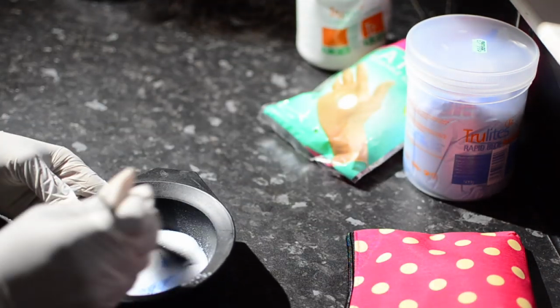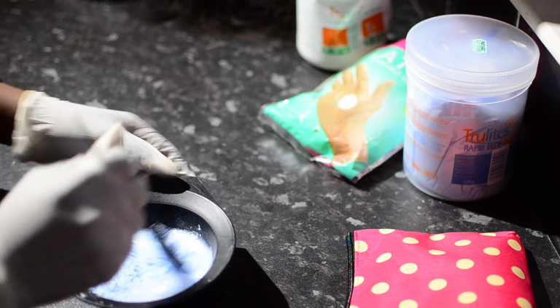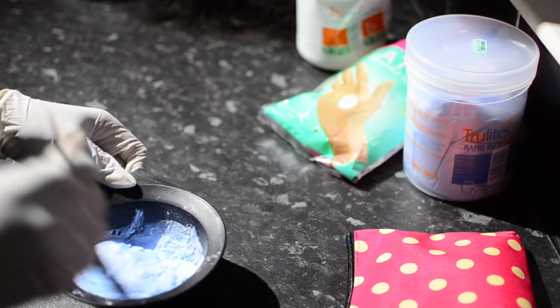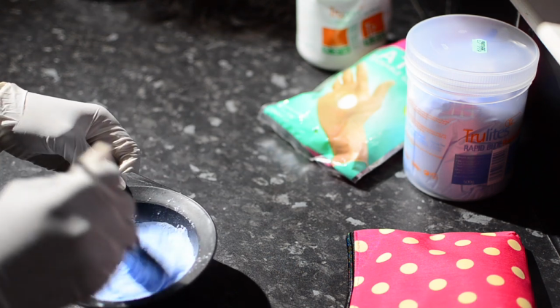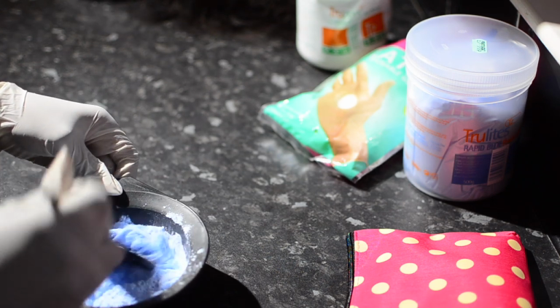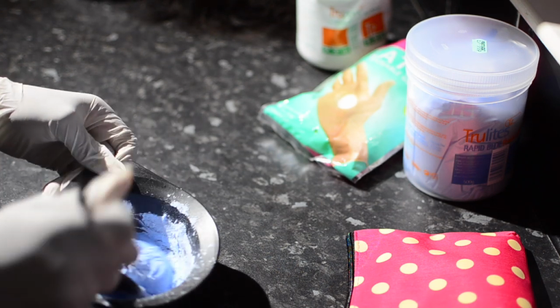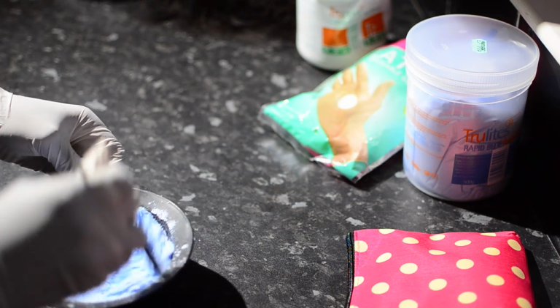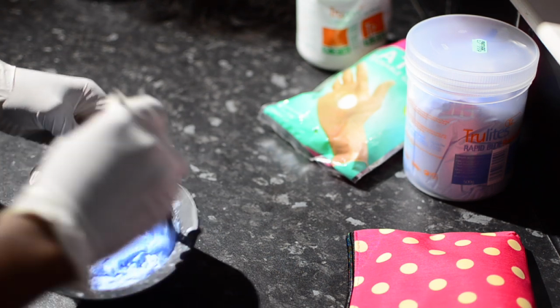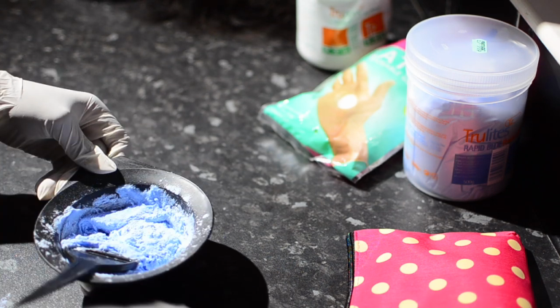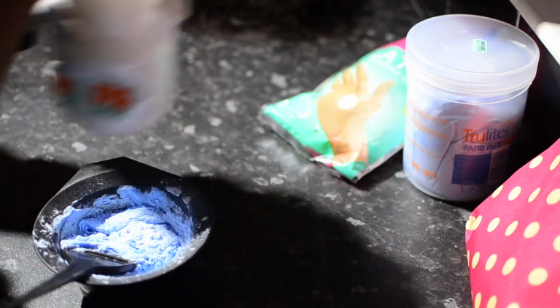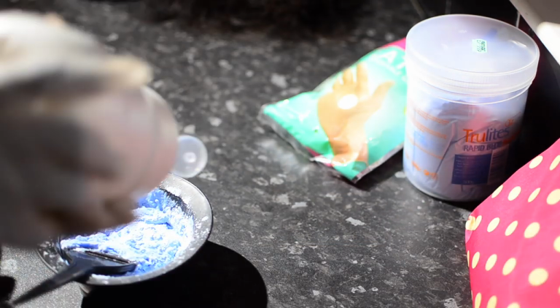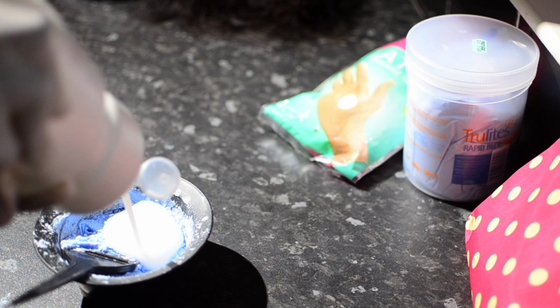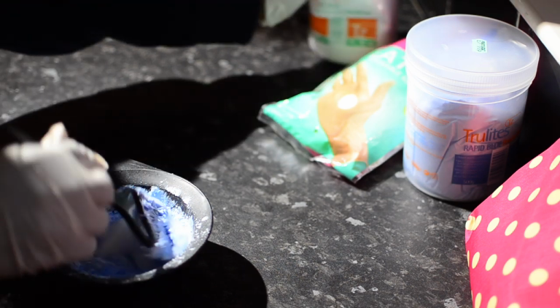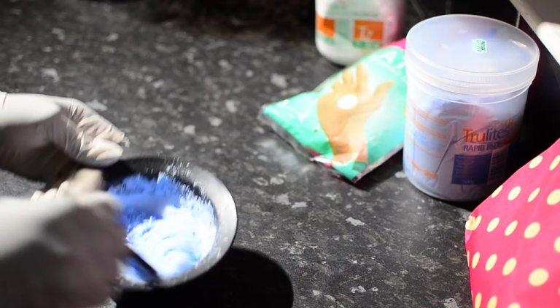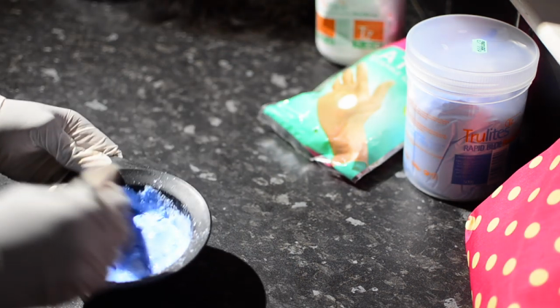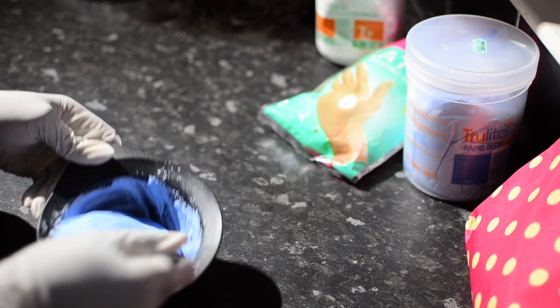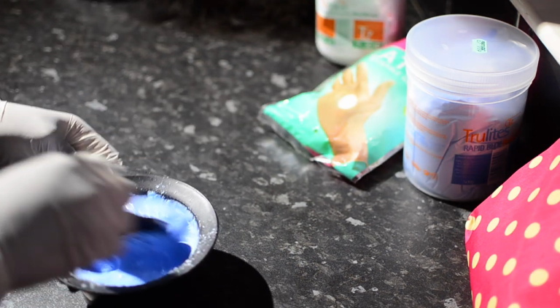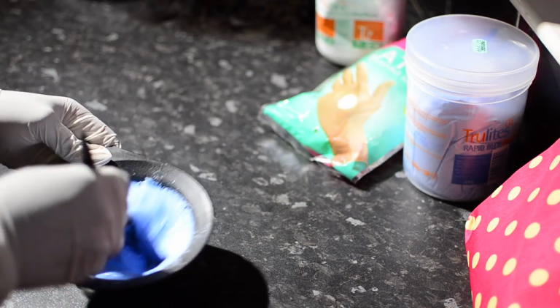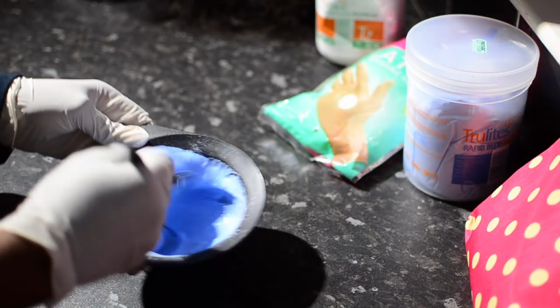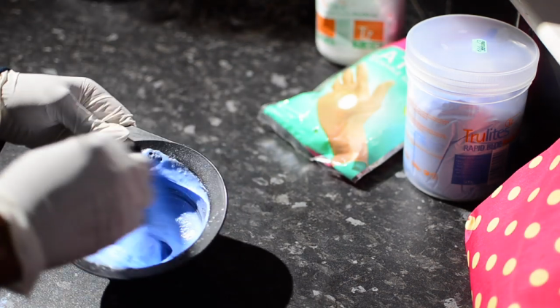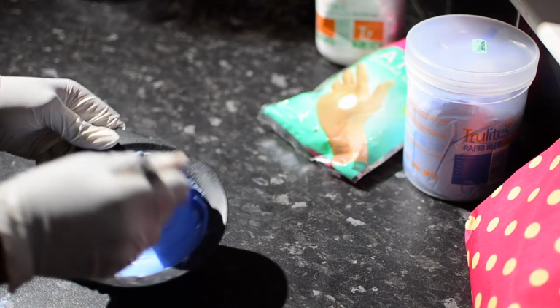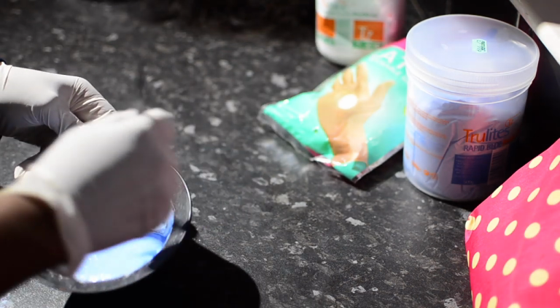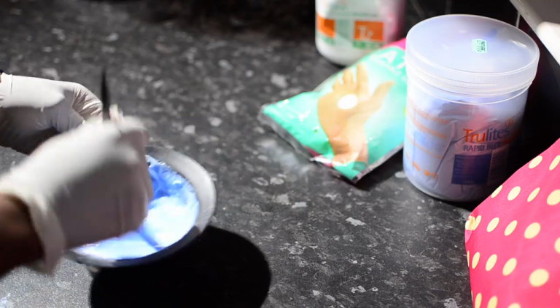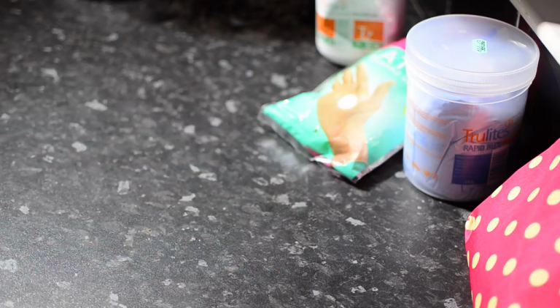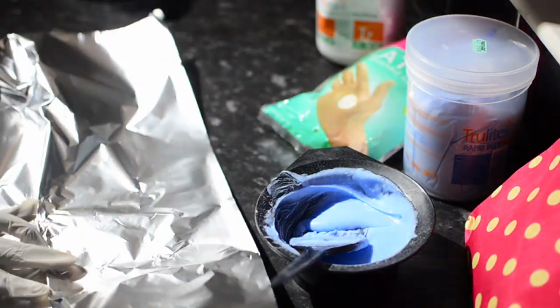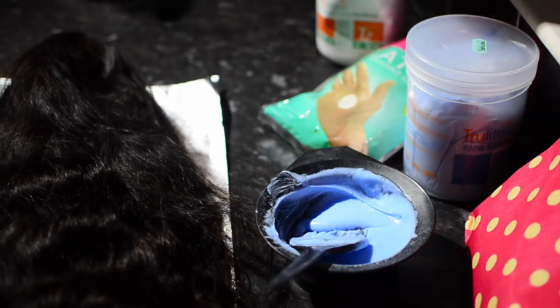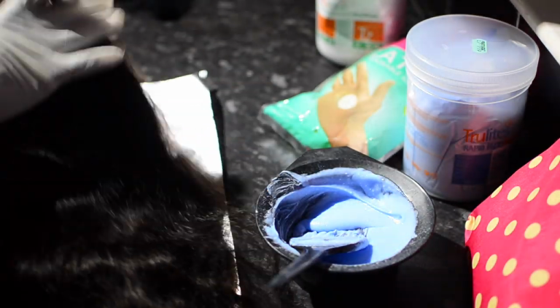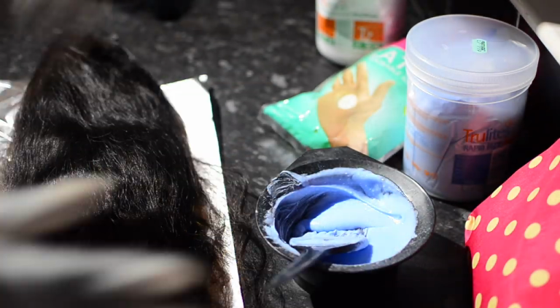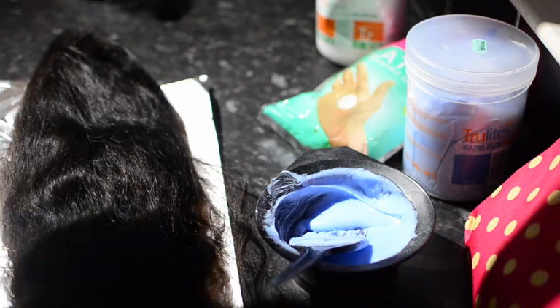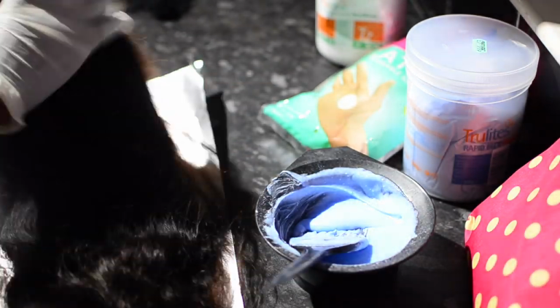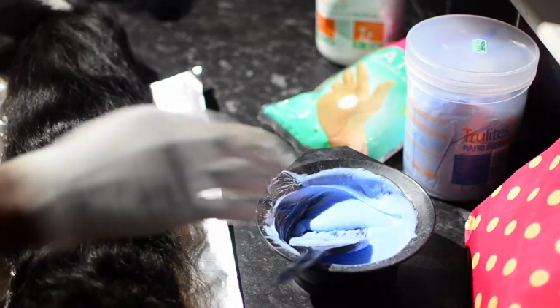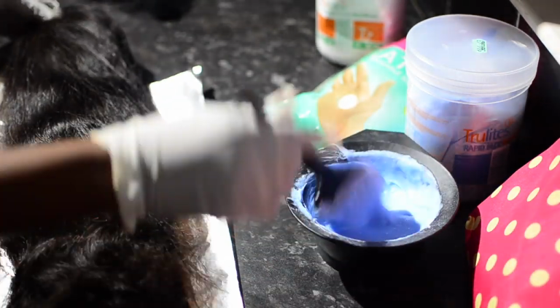I'm using 30 volume developer — I don't want it too runny and not too thick either, so I'll keep adding until I reach my preferred consistency, which is like a pap consistency but not too runny. On the foil, I'm placing the hair and I started from the middle.